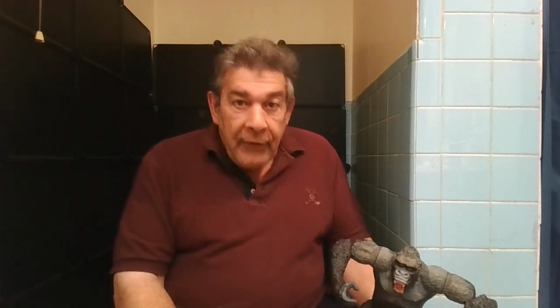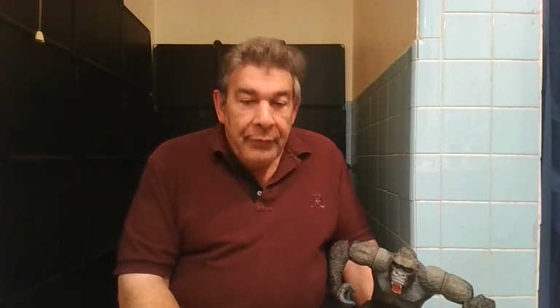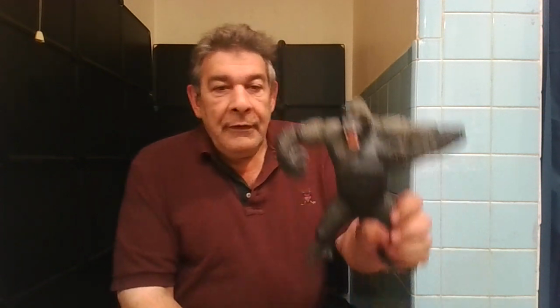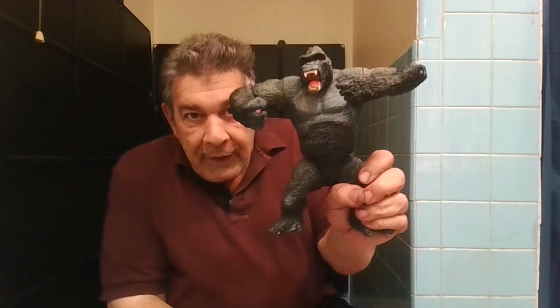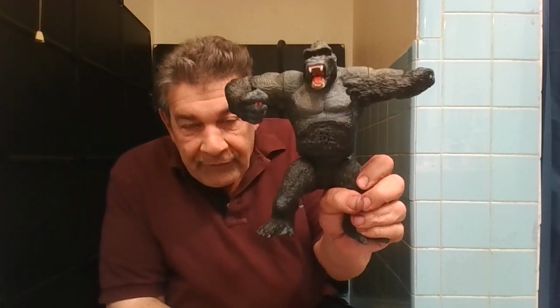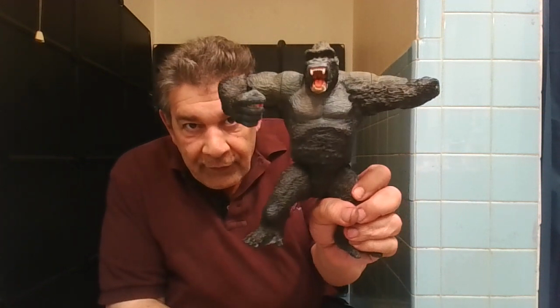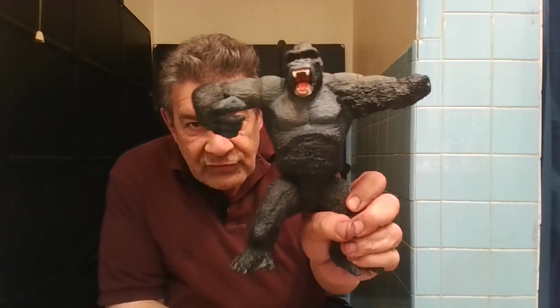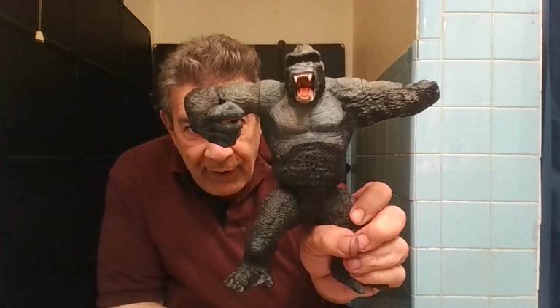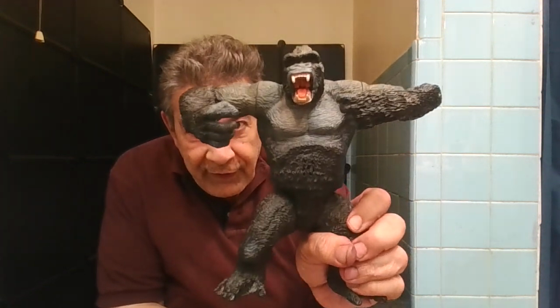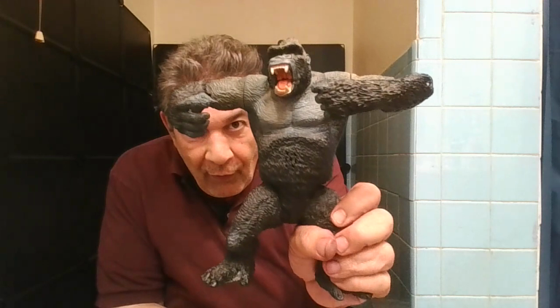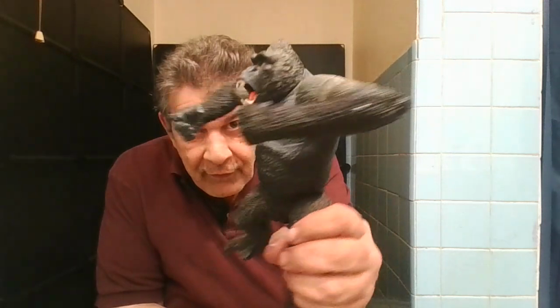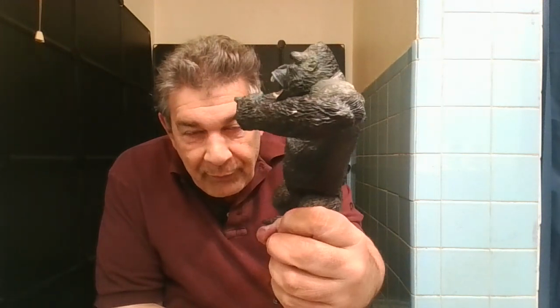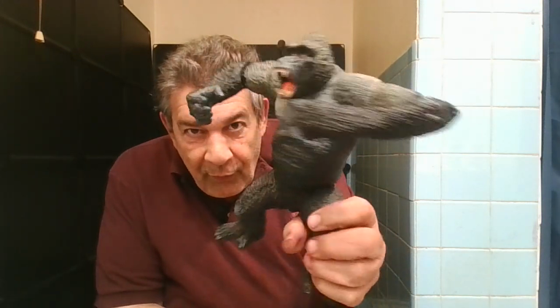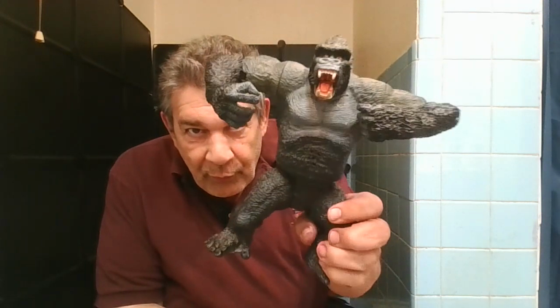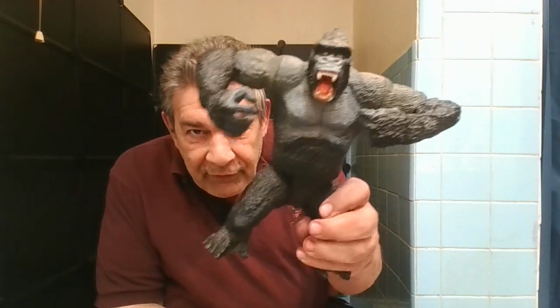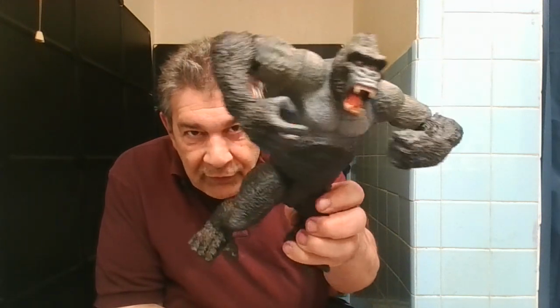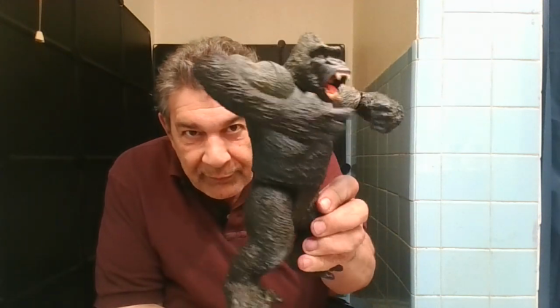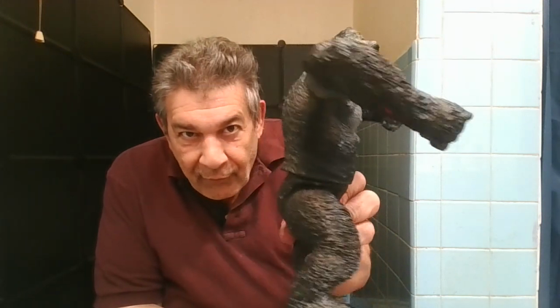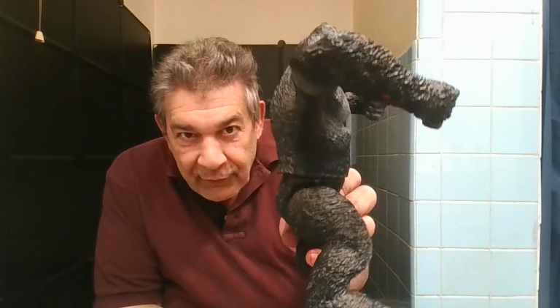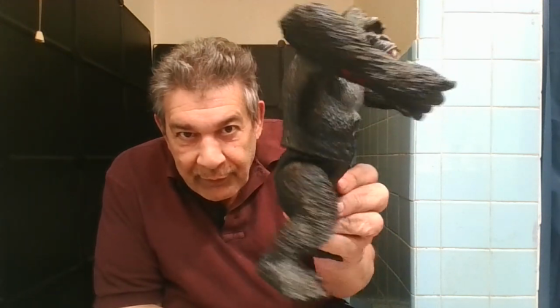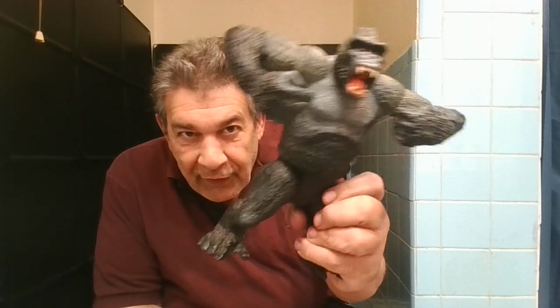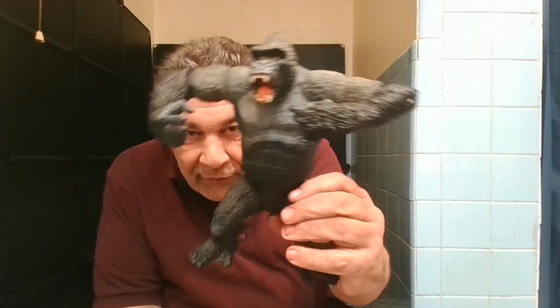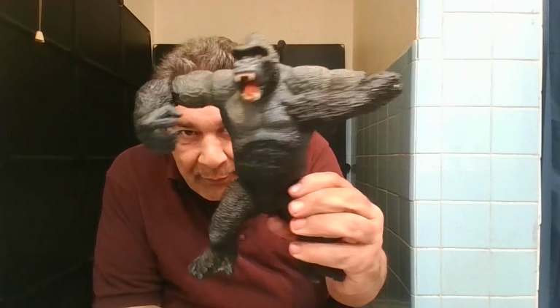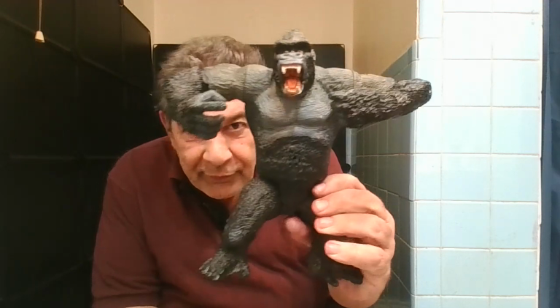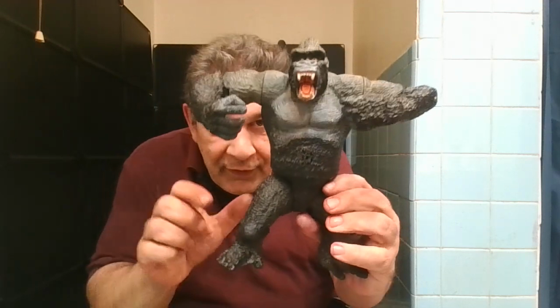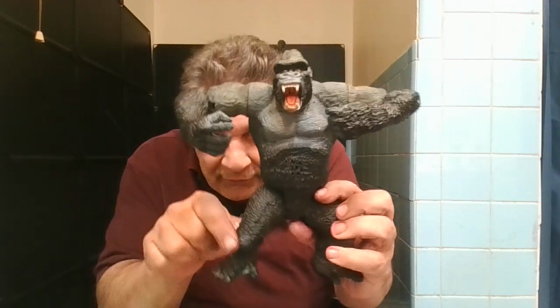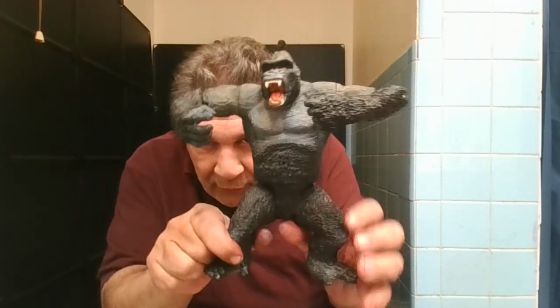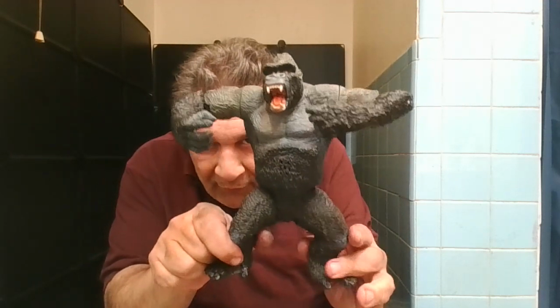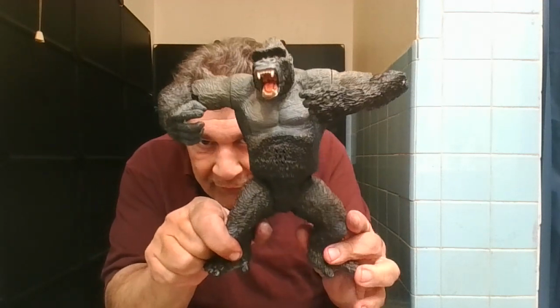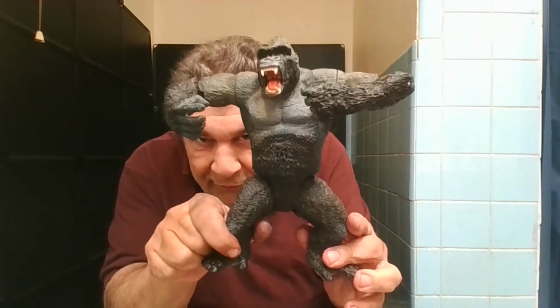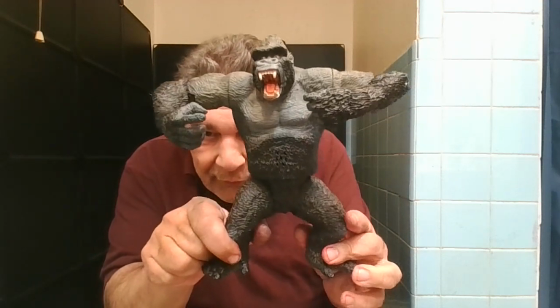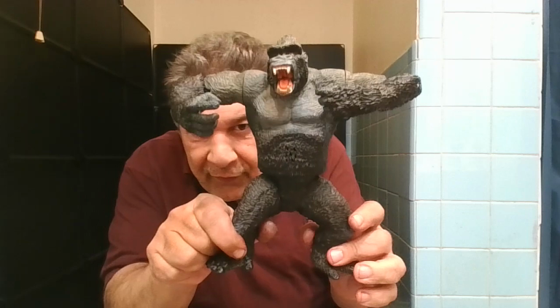Sup! Got this thing here, it's called a Chap Mei King Kong. Some people call it a bootleg because it kind of looks like the McFarlane in a way, but I think I like this a little bit better — it kind of sort of reminds me of the 1933 King Kong.